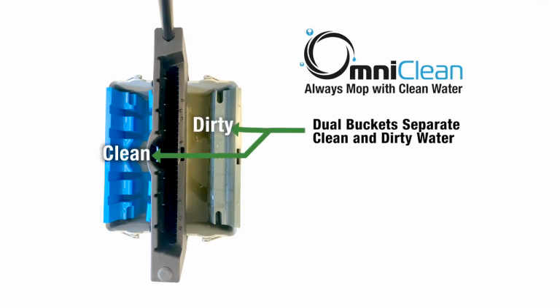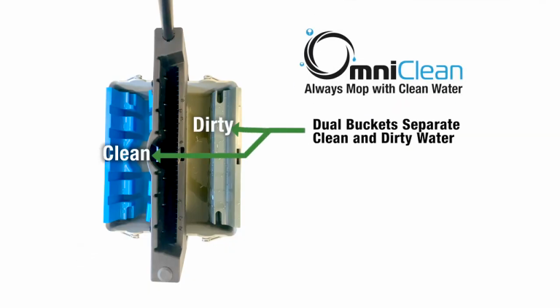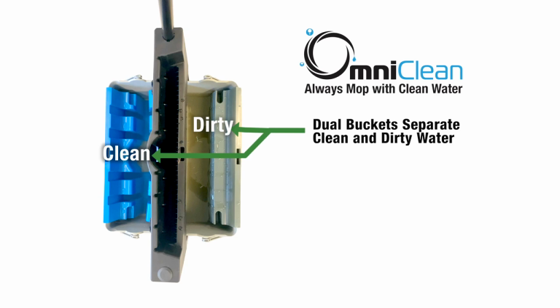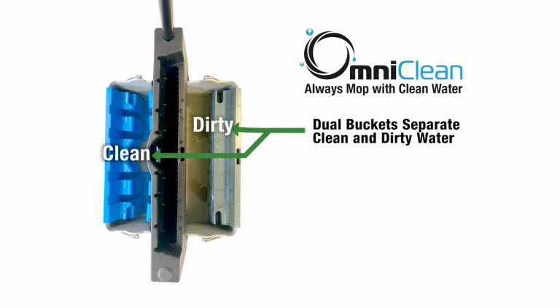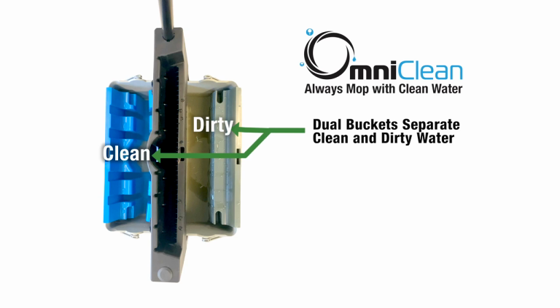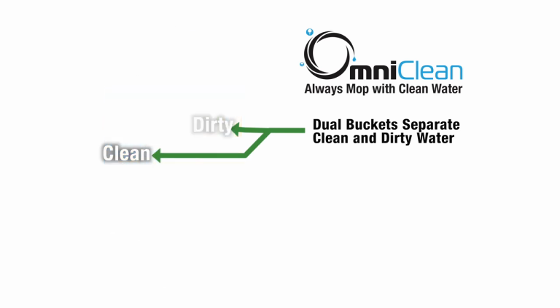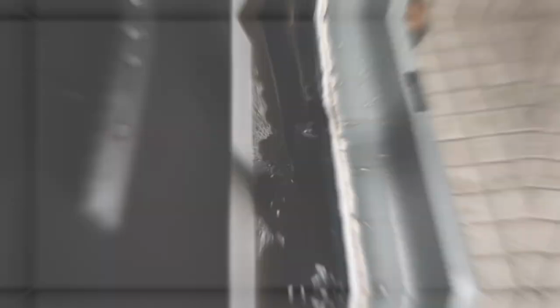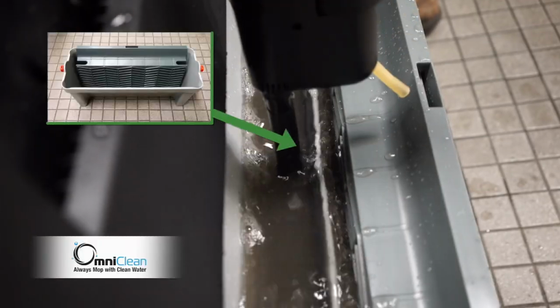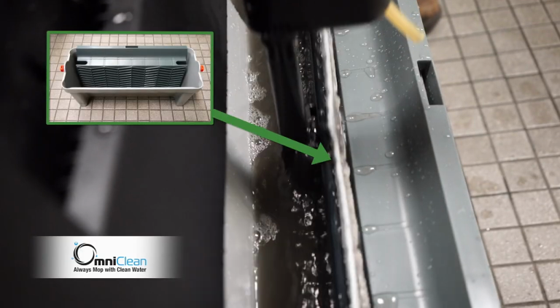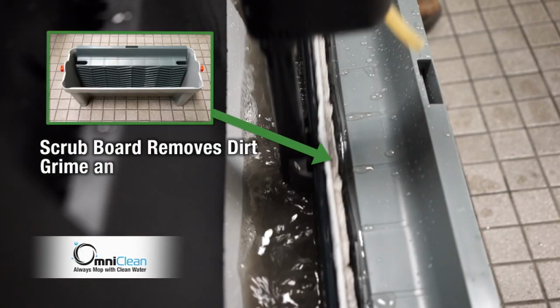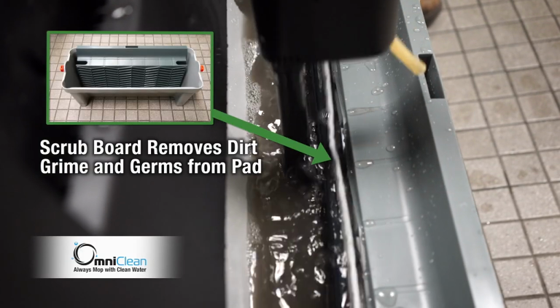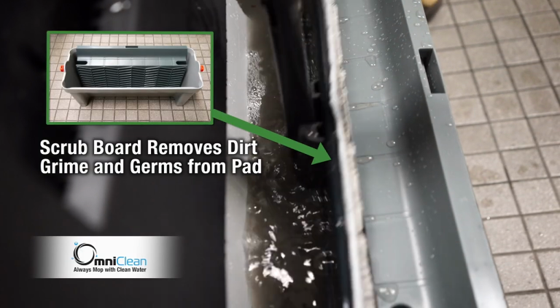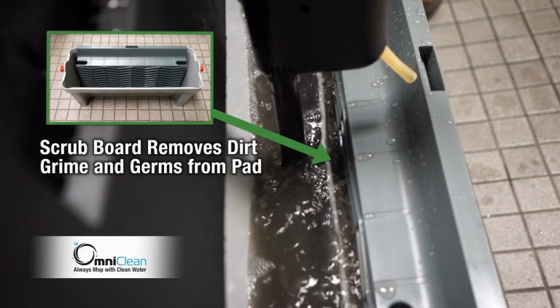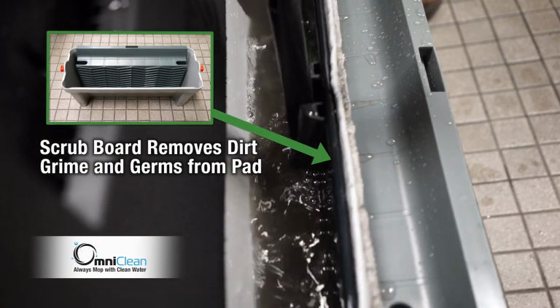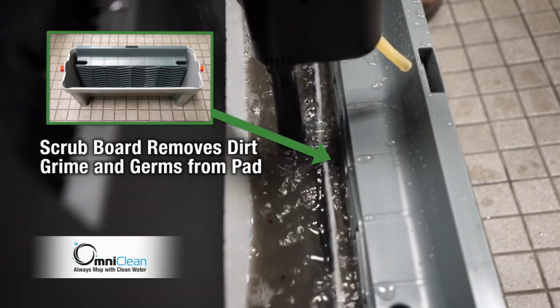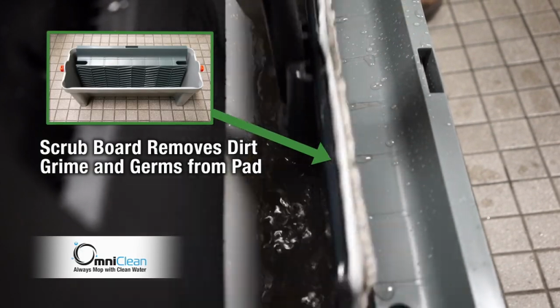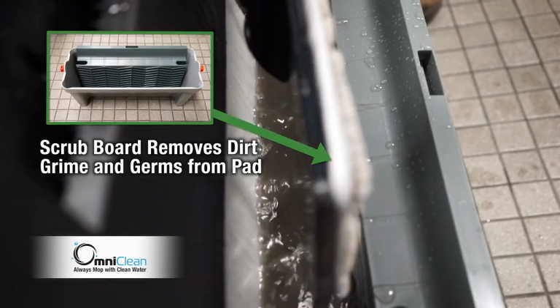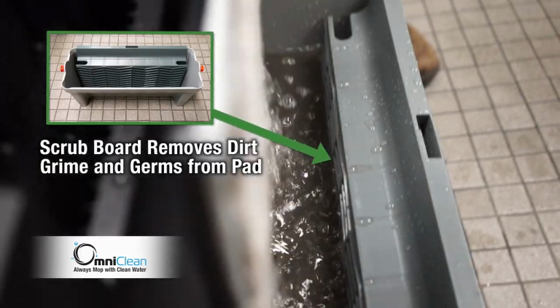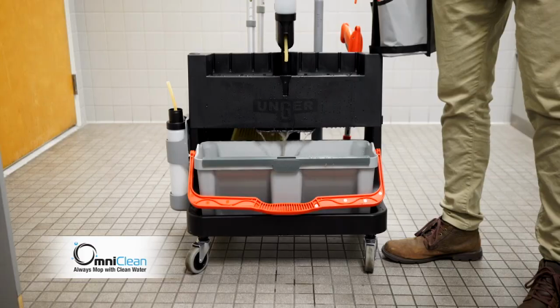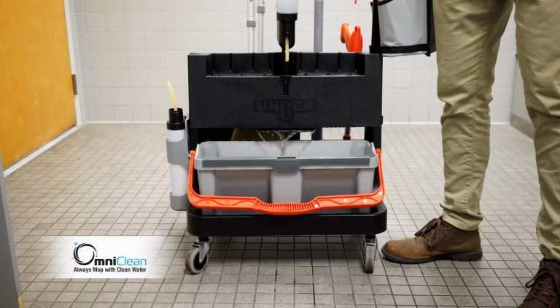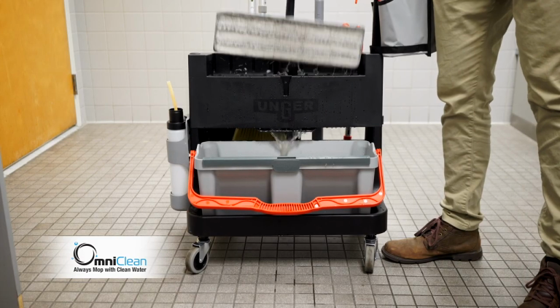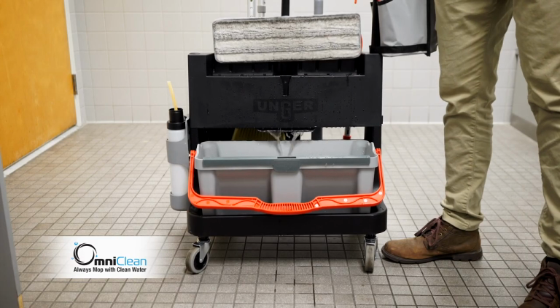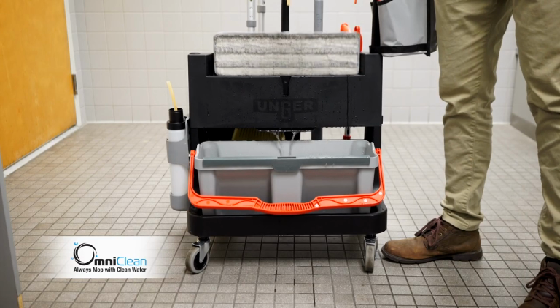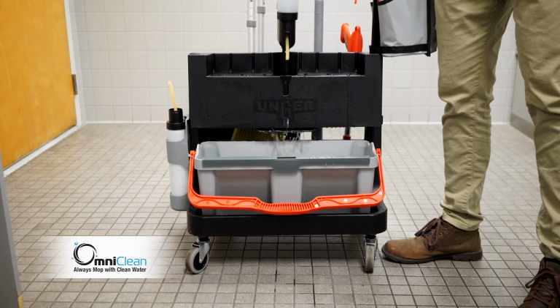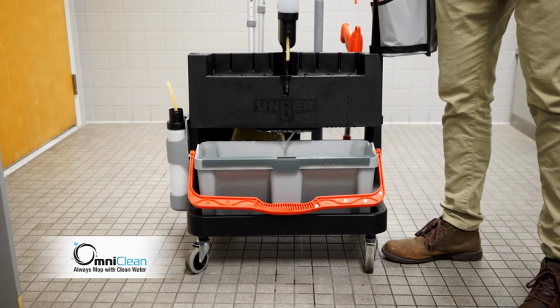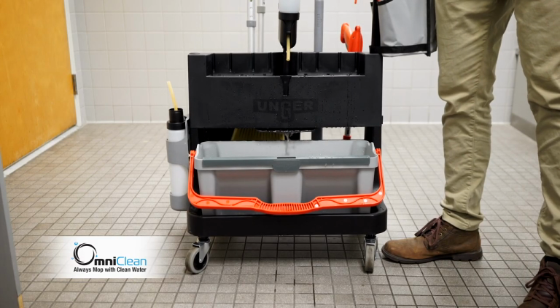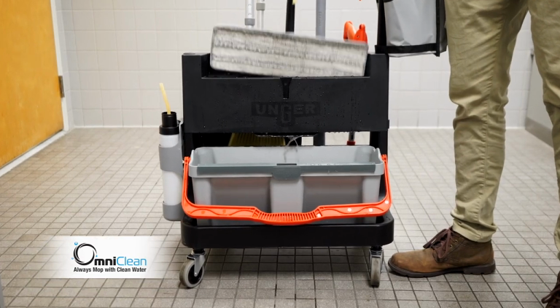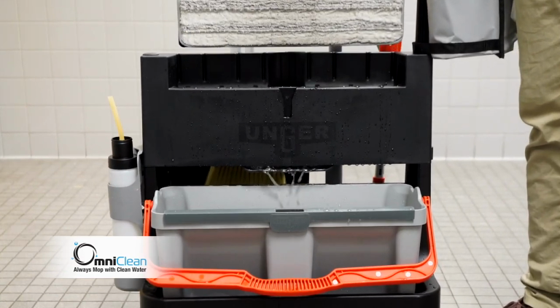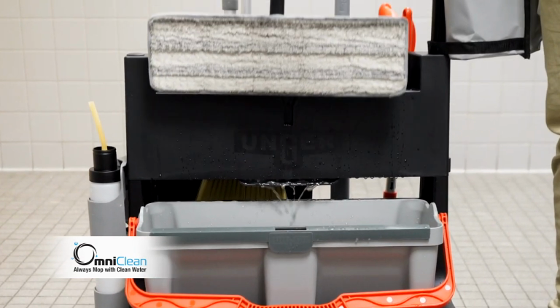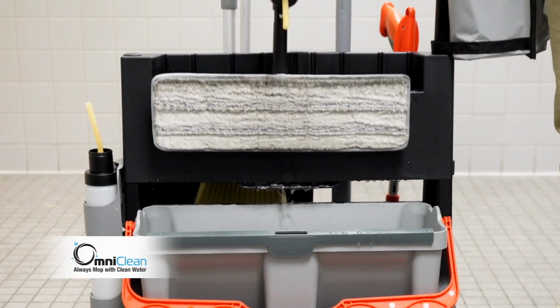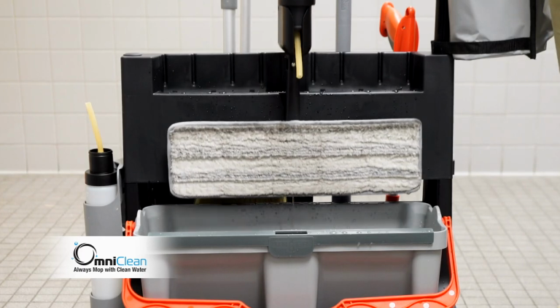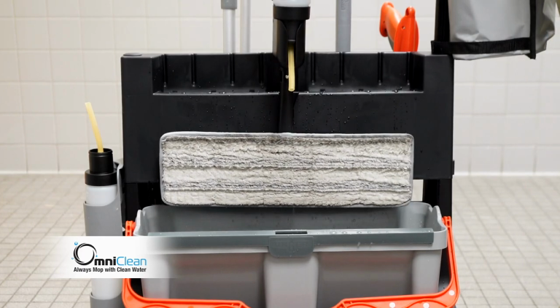With advanced design features, the OmniClean has a powerful scrub board to remove dirt, grime and germs from the microfiber mop pad. The unique horizontal ringer removes remaining debris, leaving you with a clean mop pad.